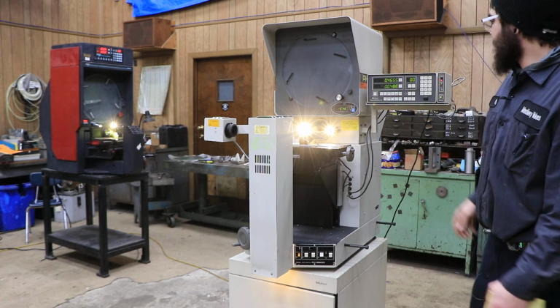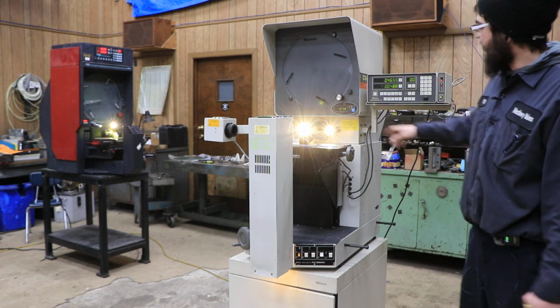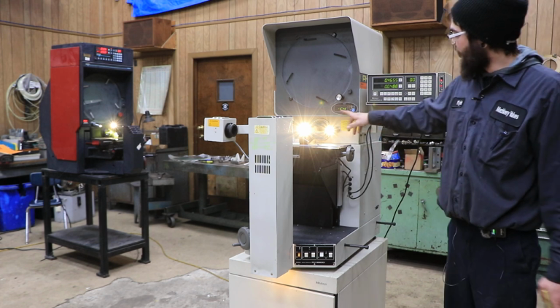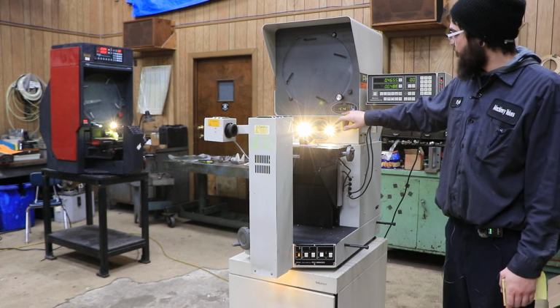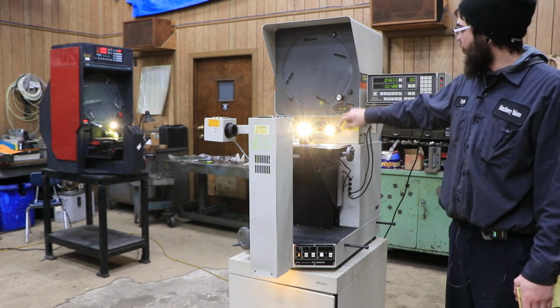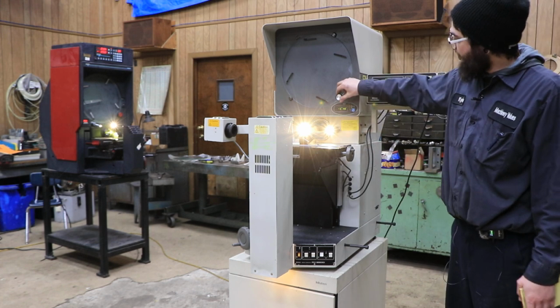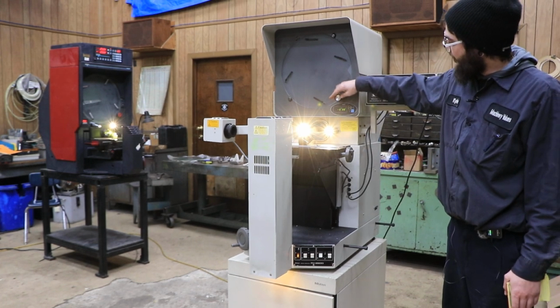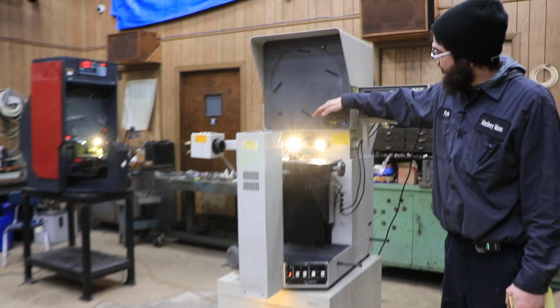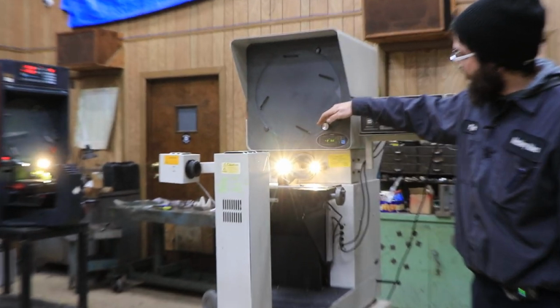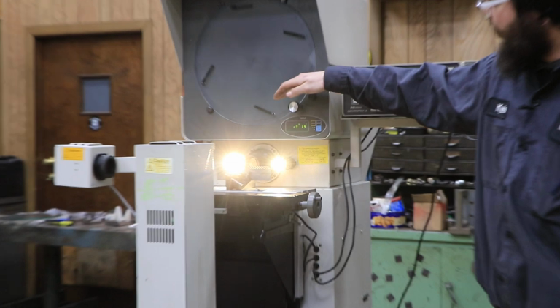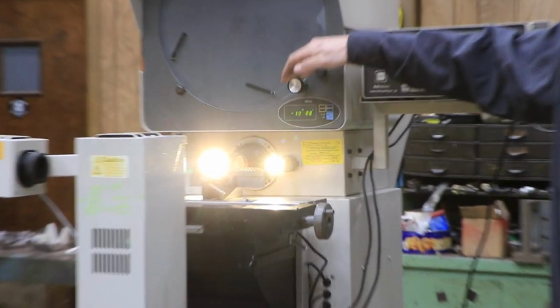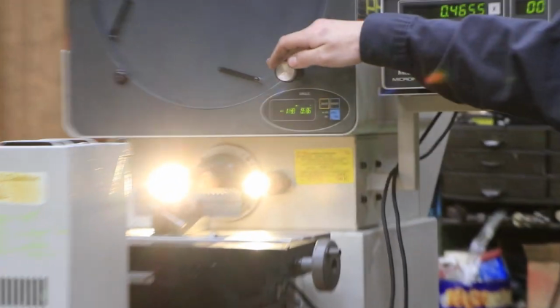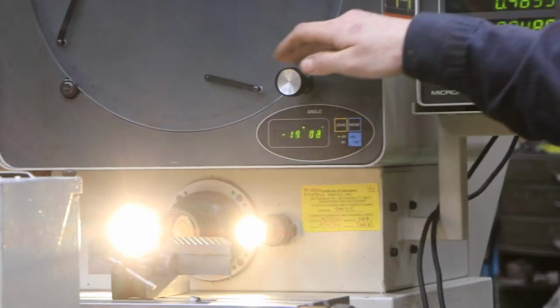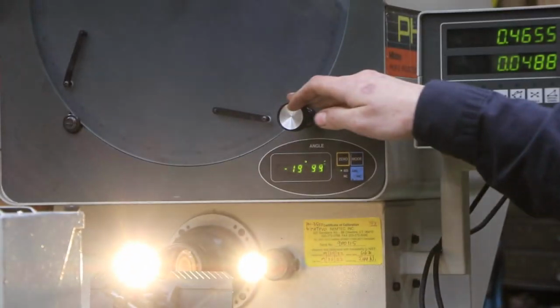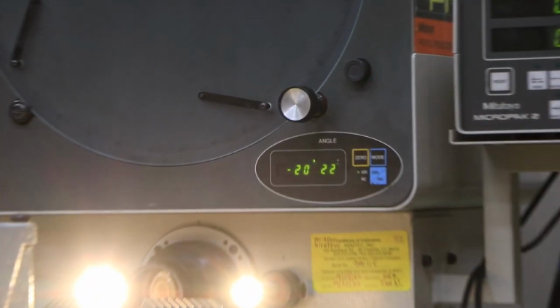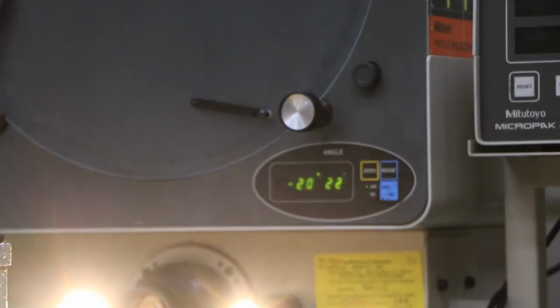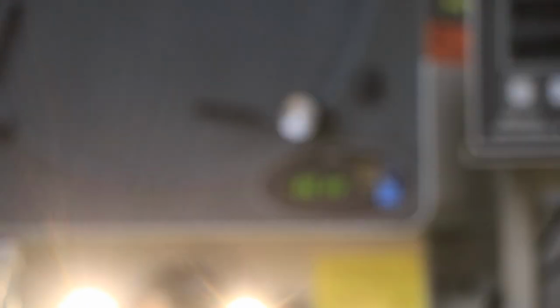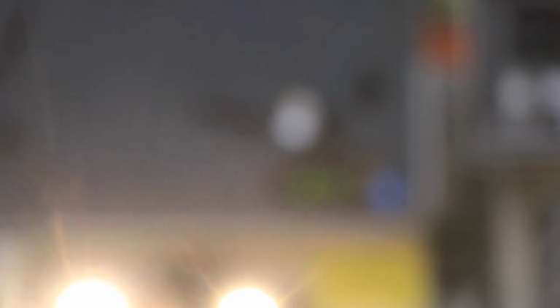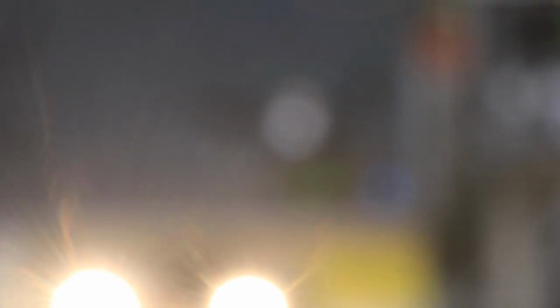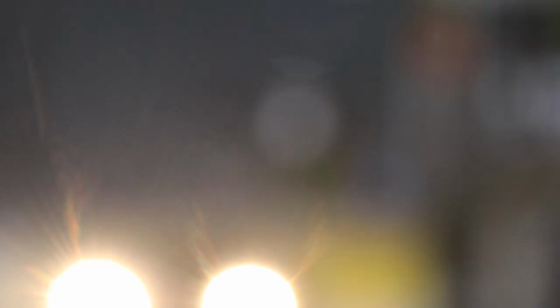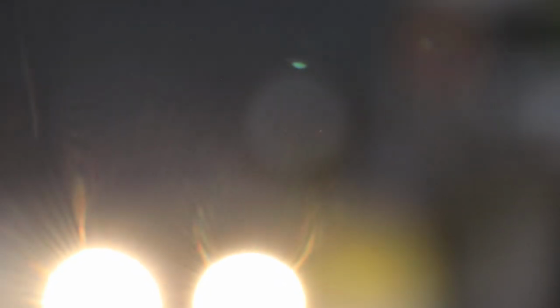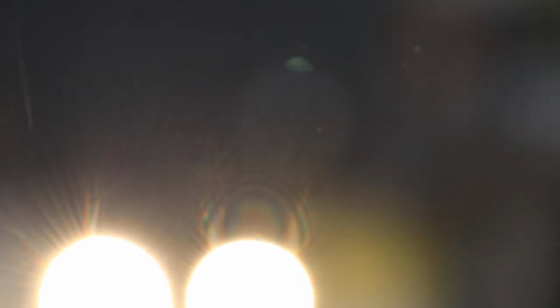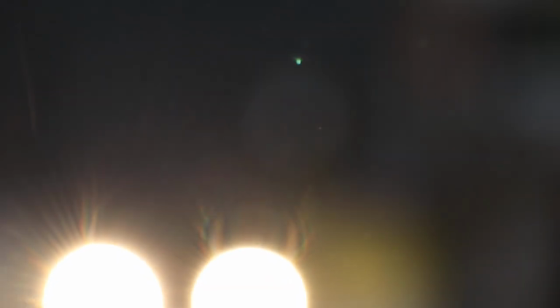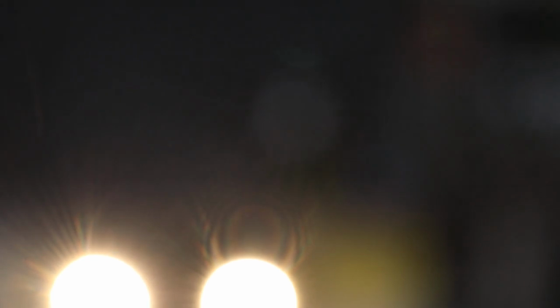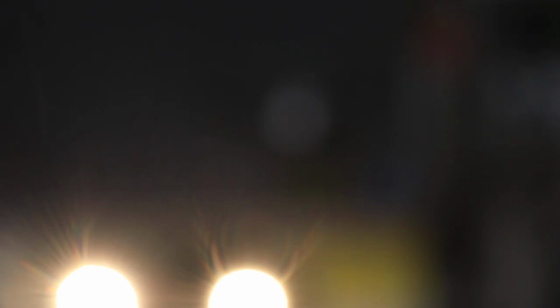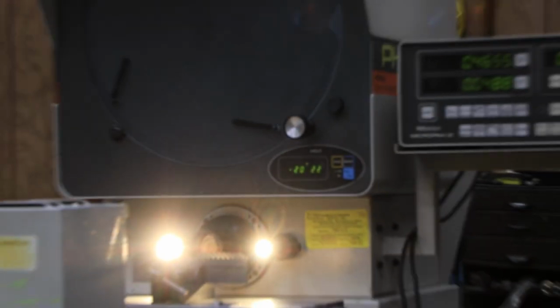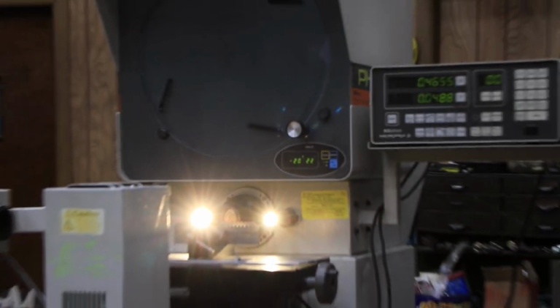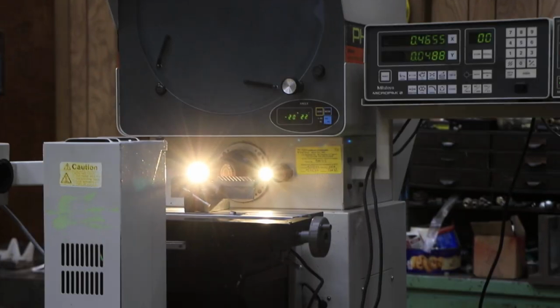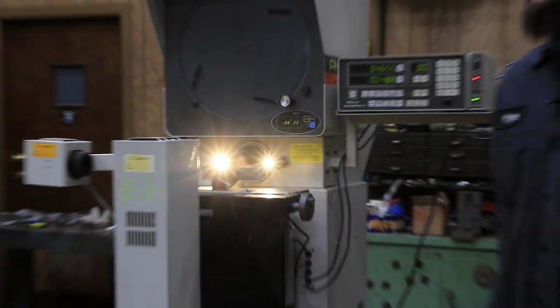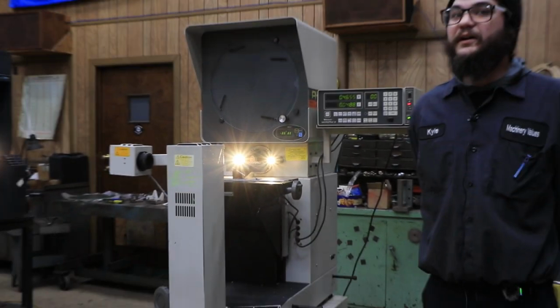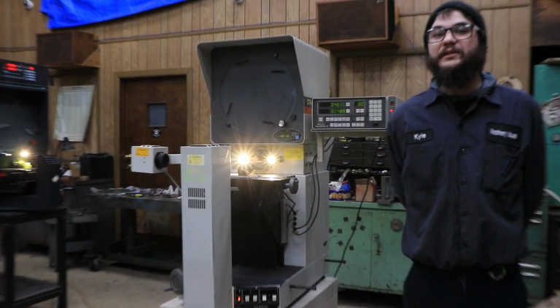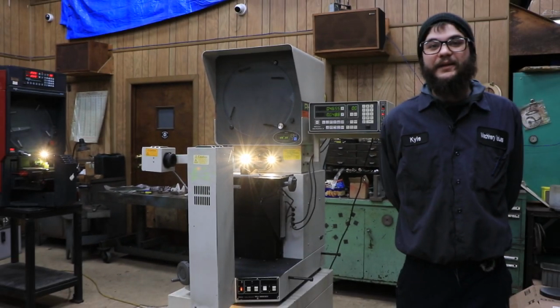This does have the working DRO for your angles as well, so you know how much you have spun. And that is all there is to it, so thank you for watching. This is the Mitutoyo PH3500. Thank you.